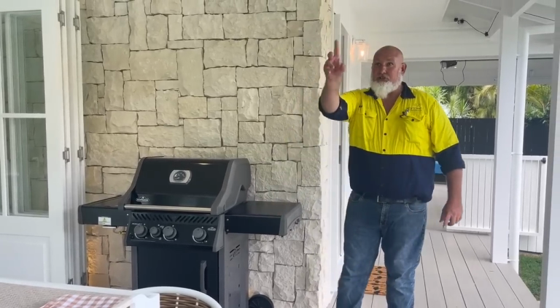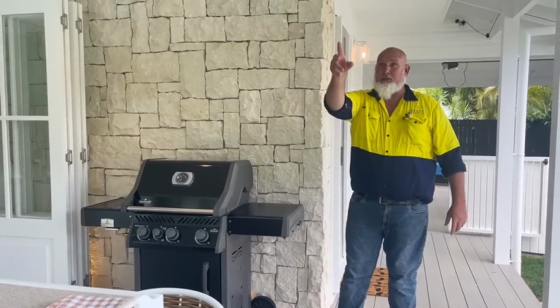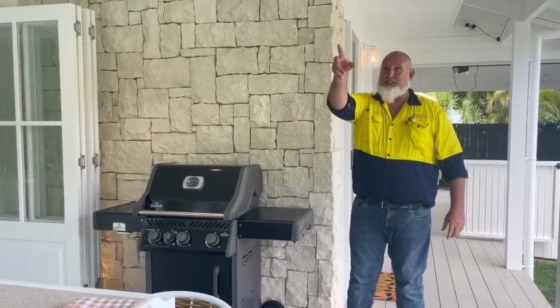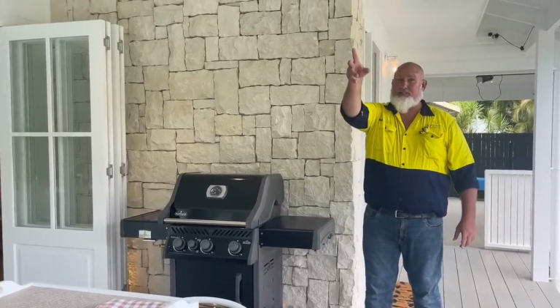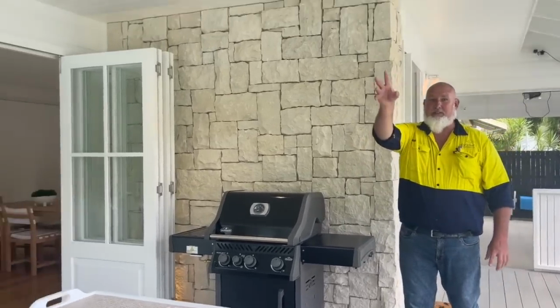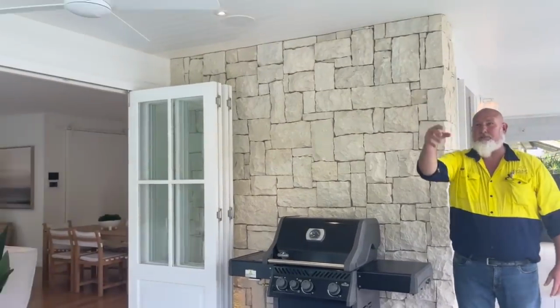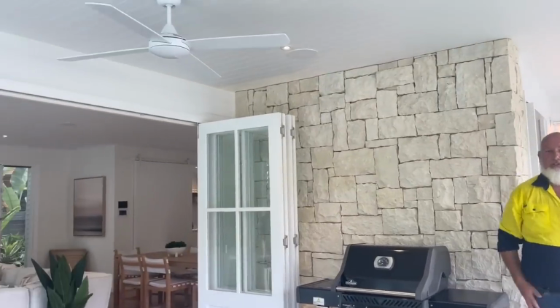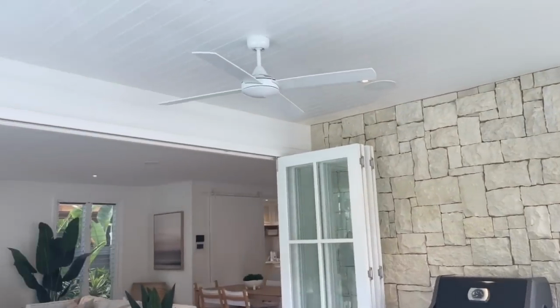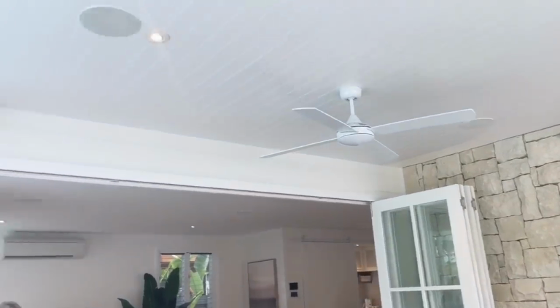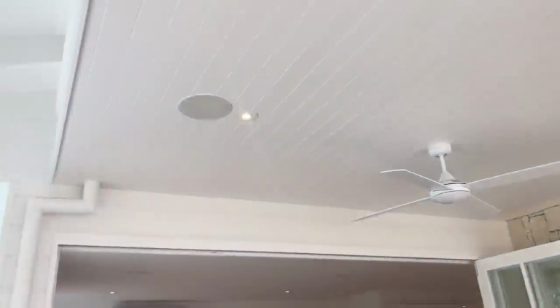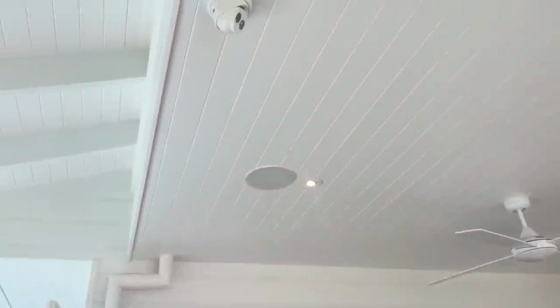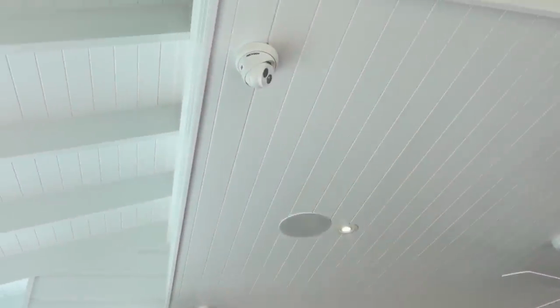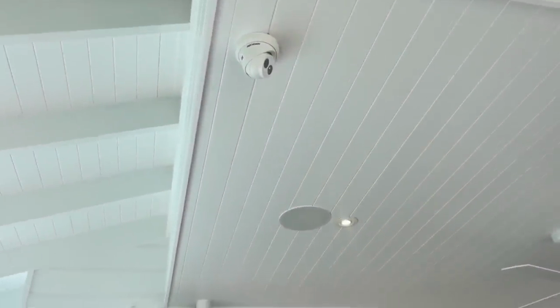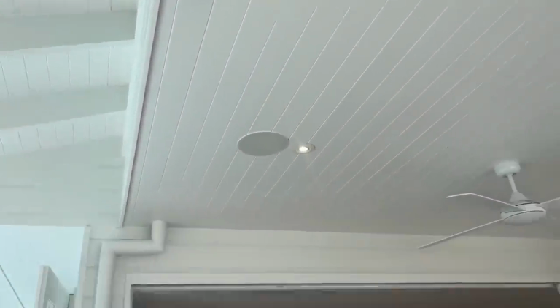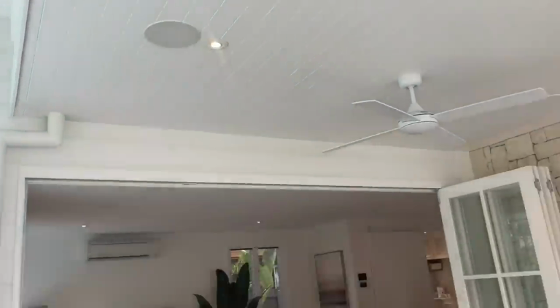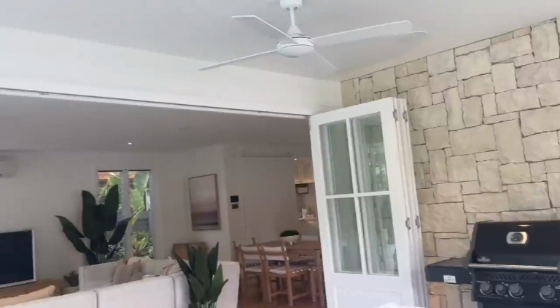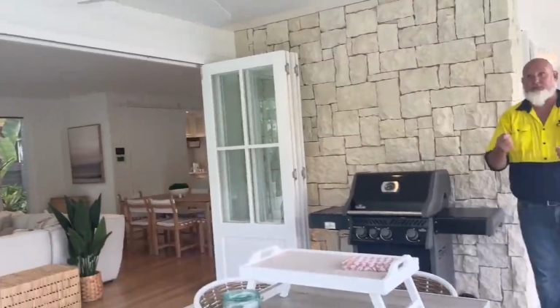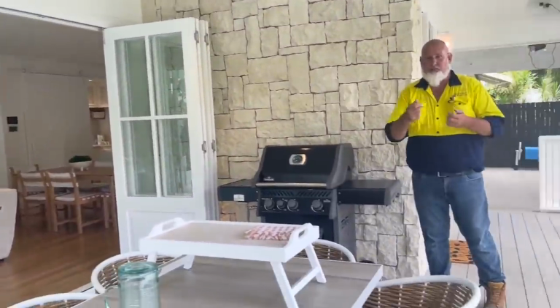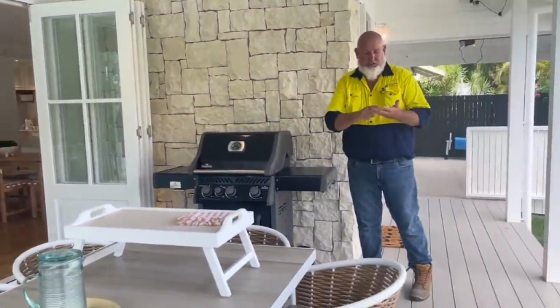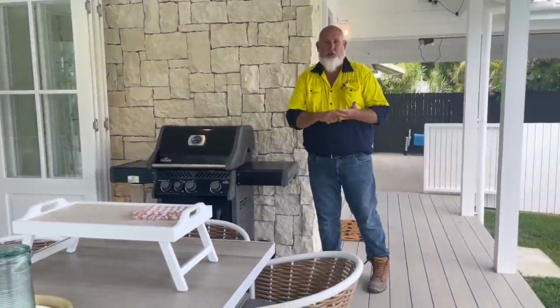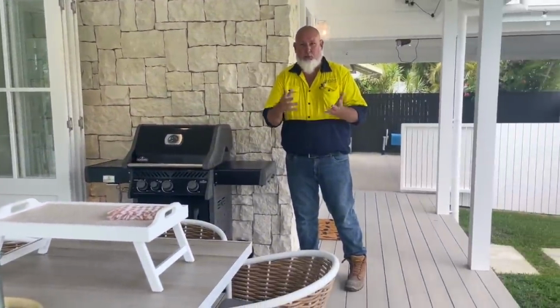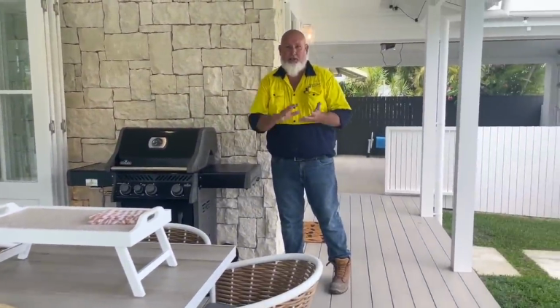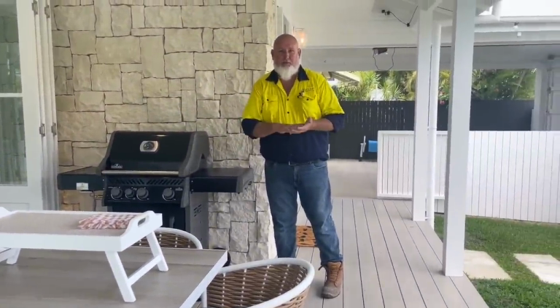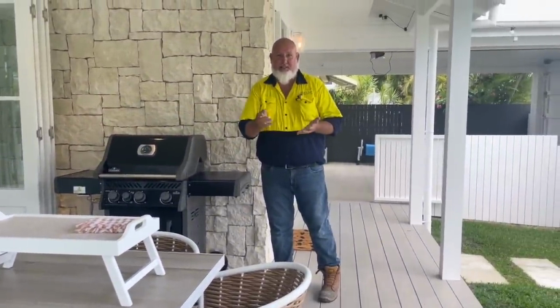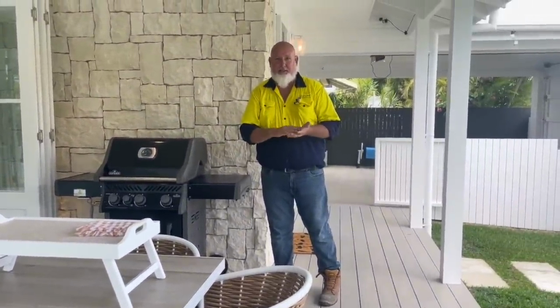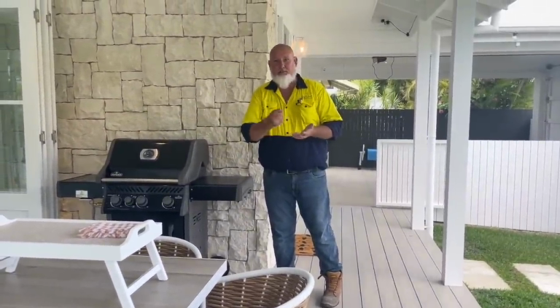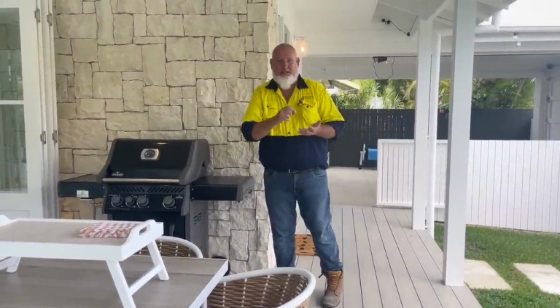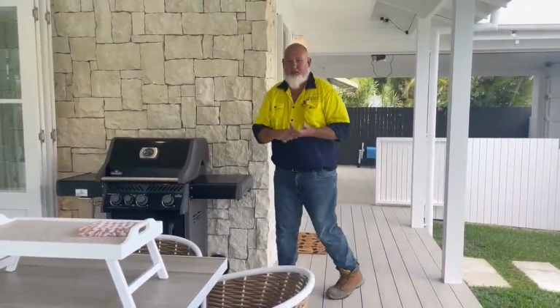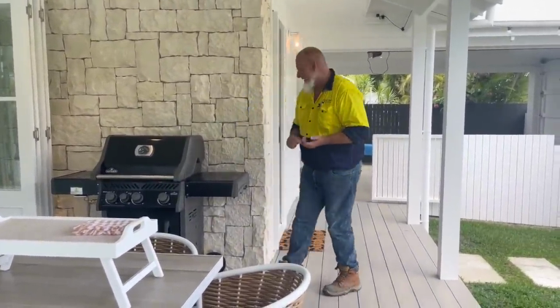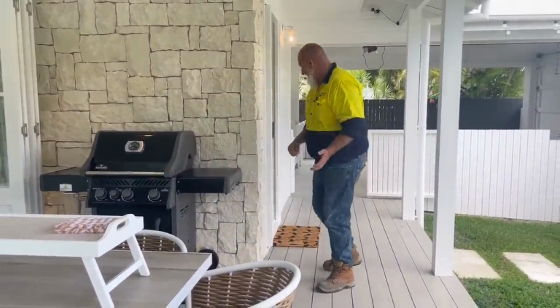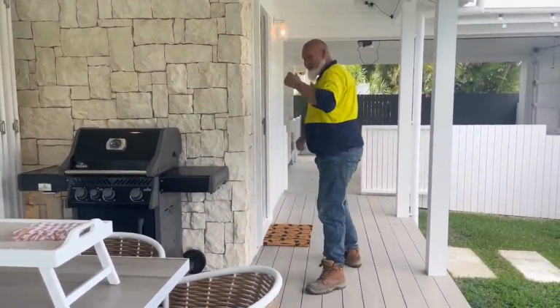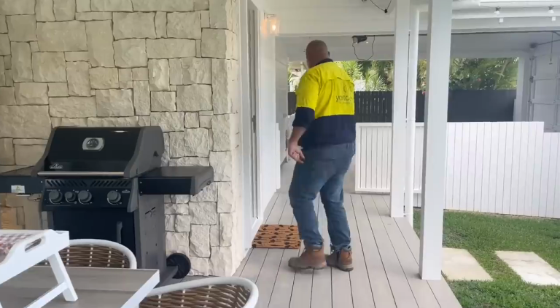Just above you is one of our security cameras. We've got security cameras on the house as well and also an alarm system, so you can check your home when you're away or if you've got guests coming, you can let them in through the front gate.